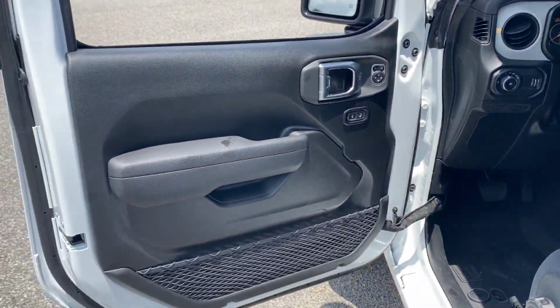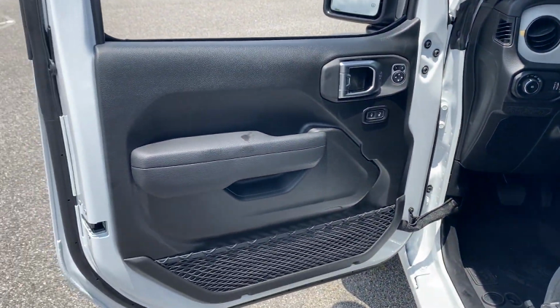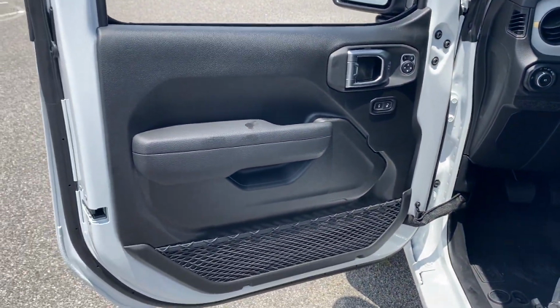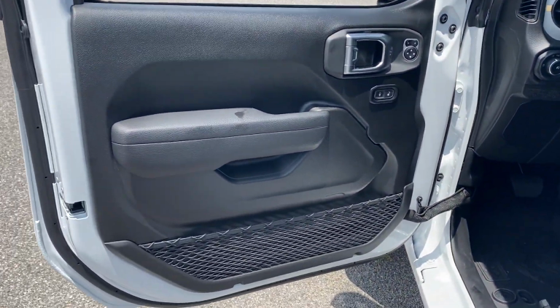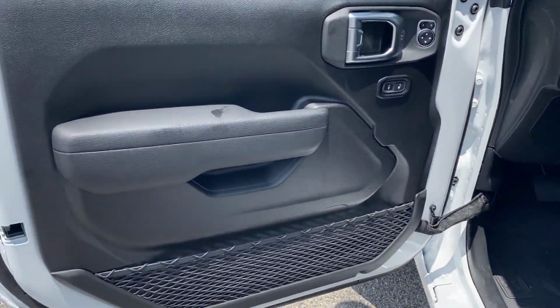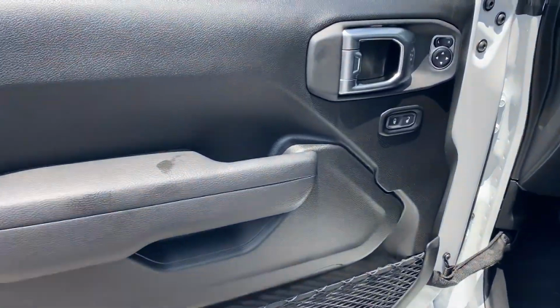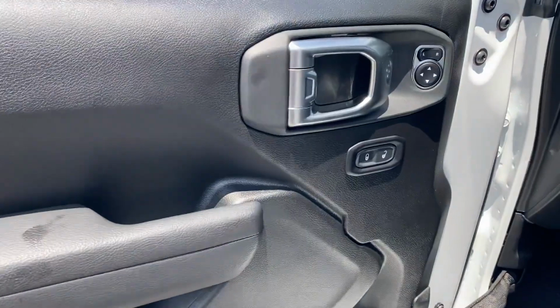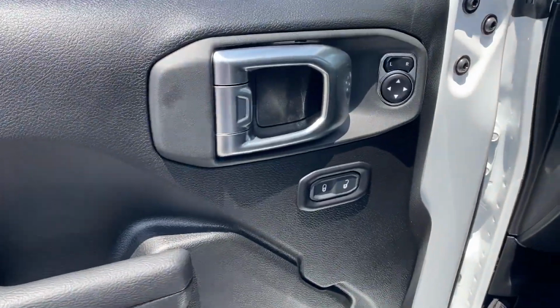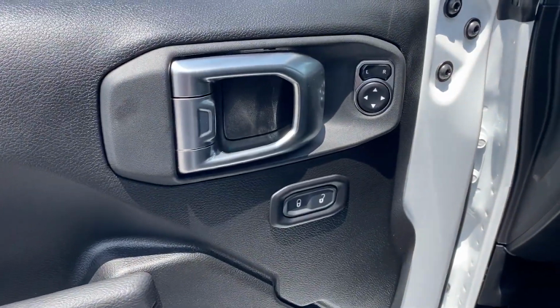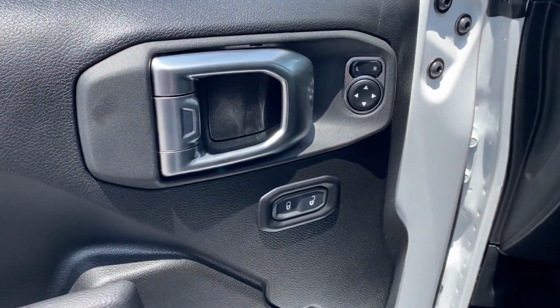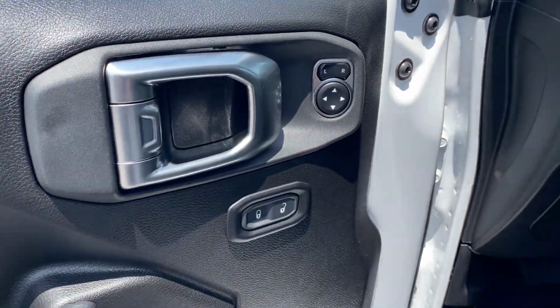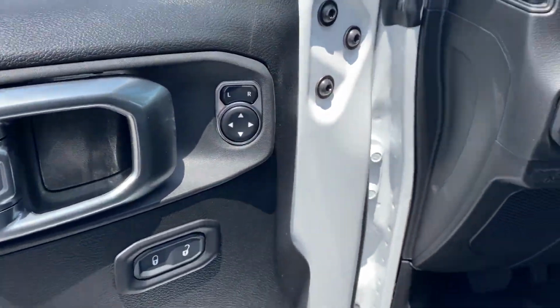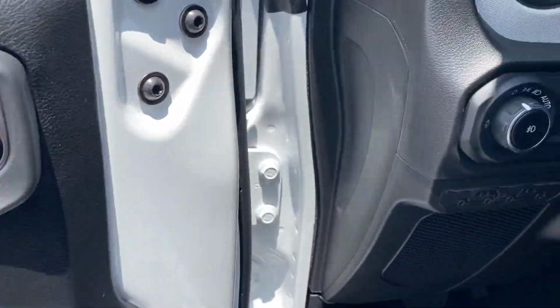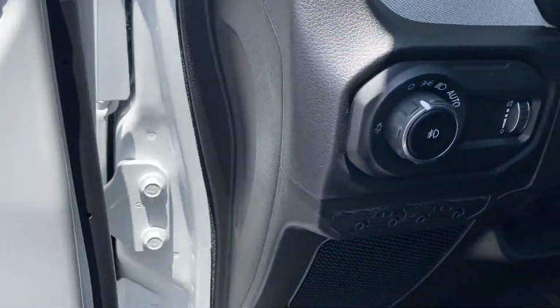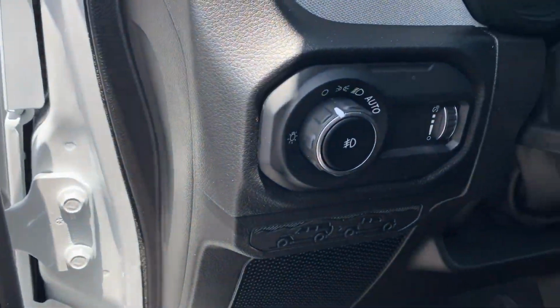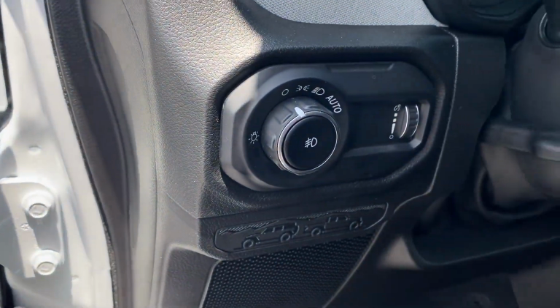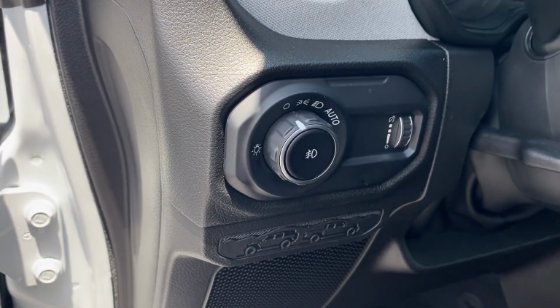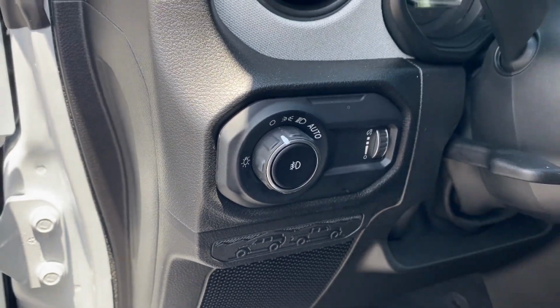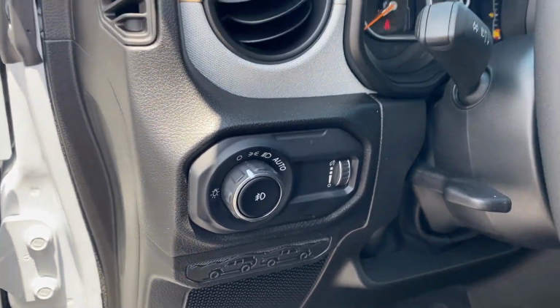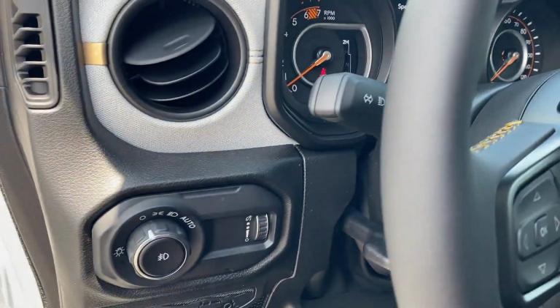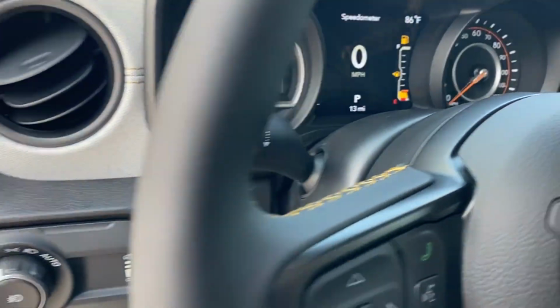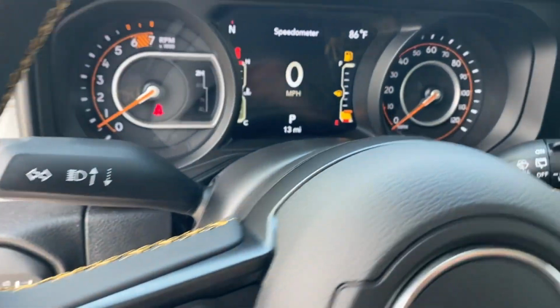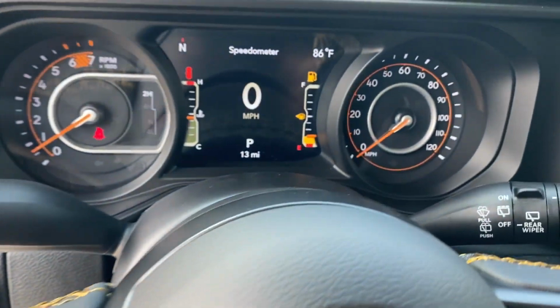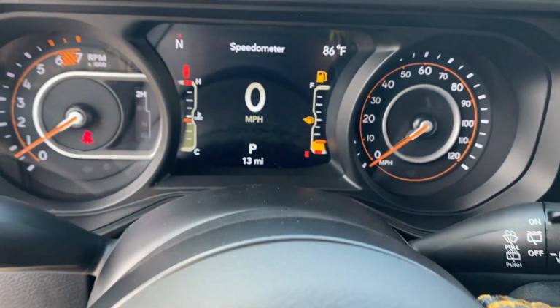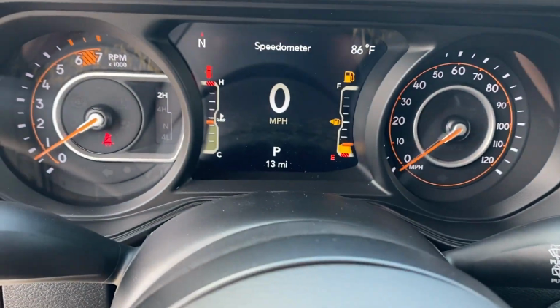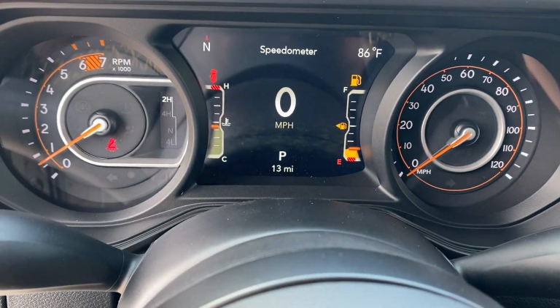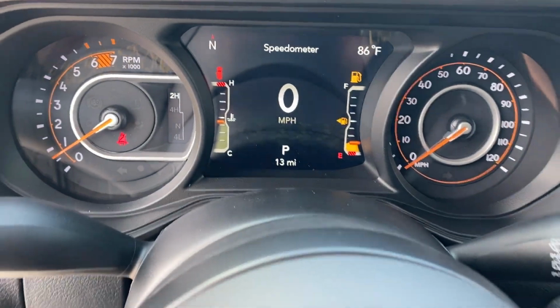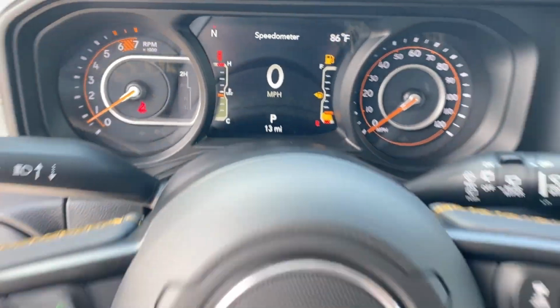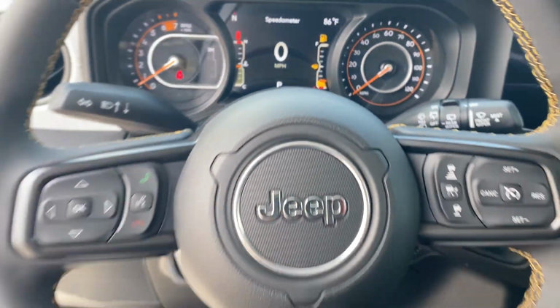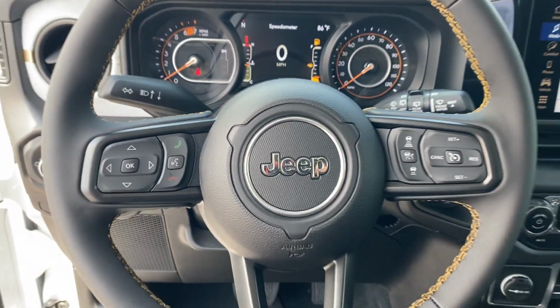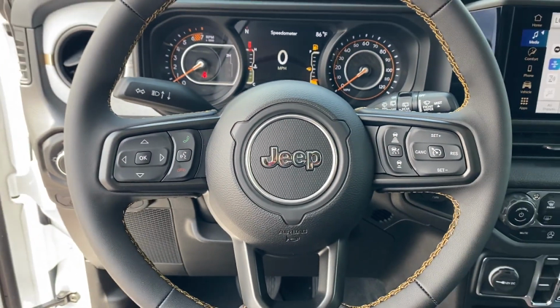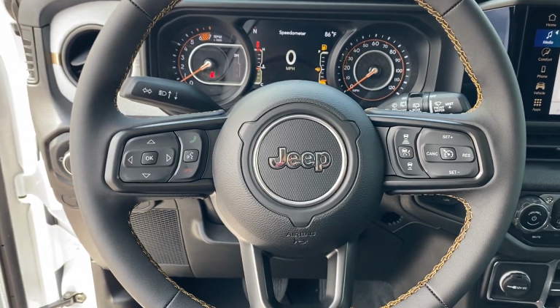Auxiliary input, aluminum wheels, stability control, passenger side airbag sensor, adjustable steering wheel. Take home the car of your dreams today.